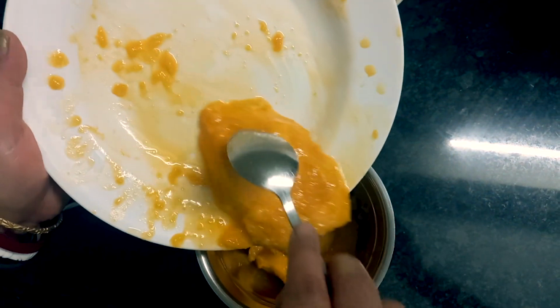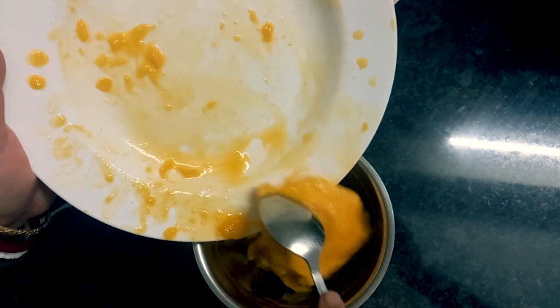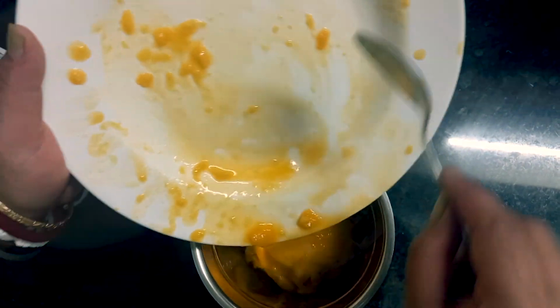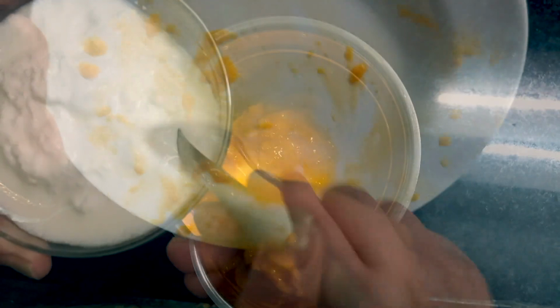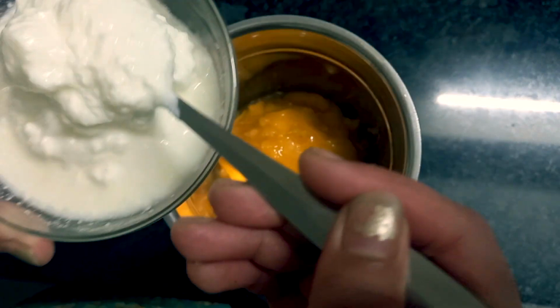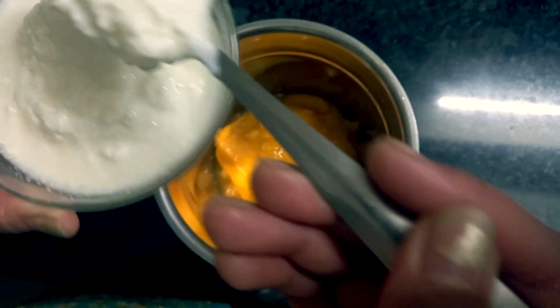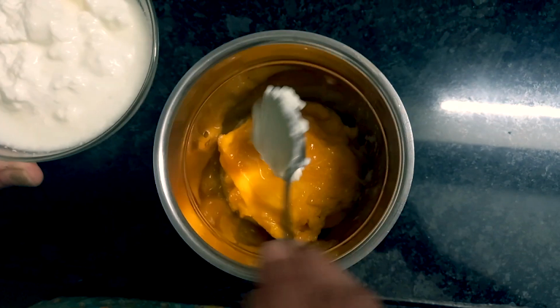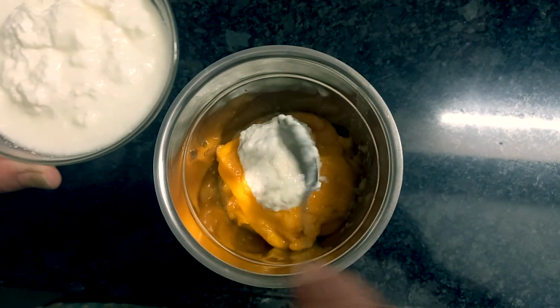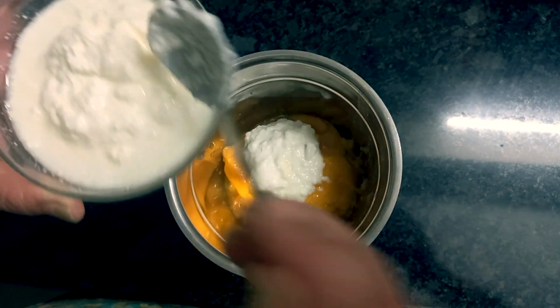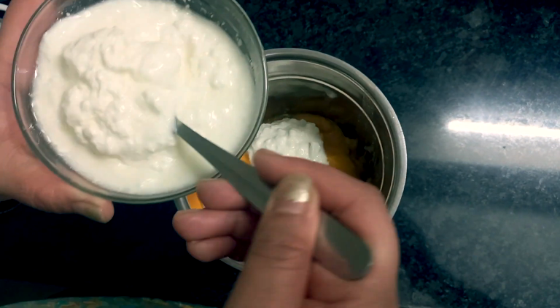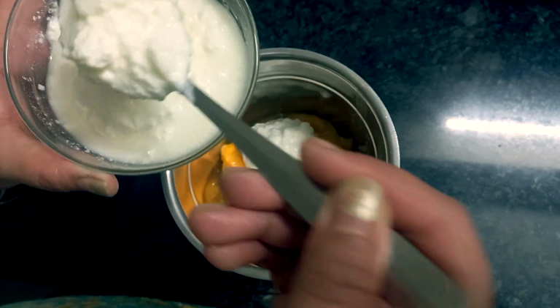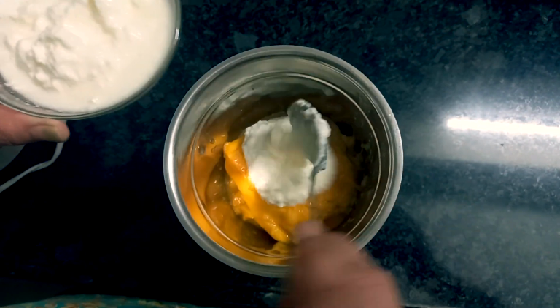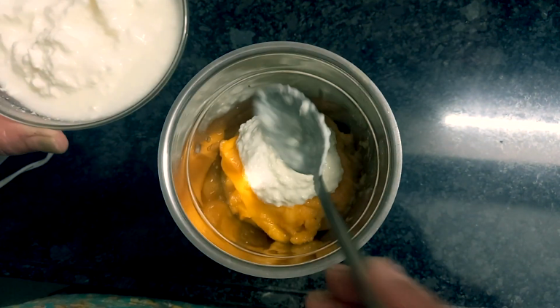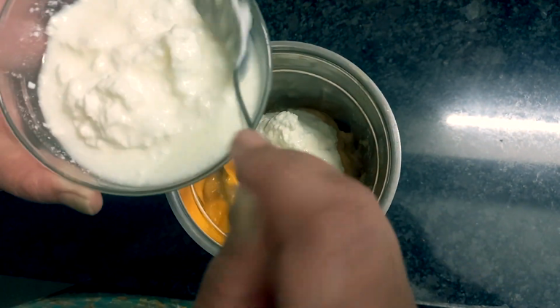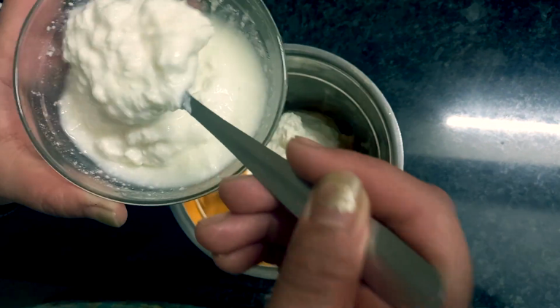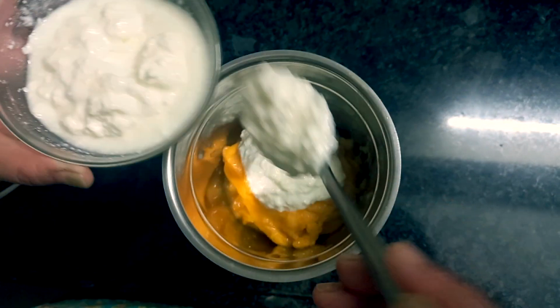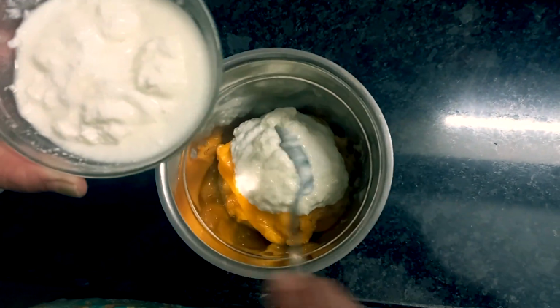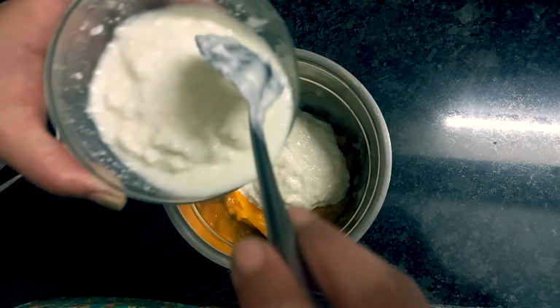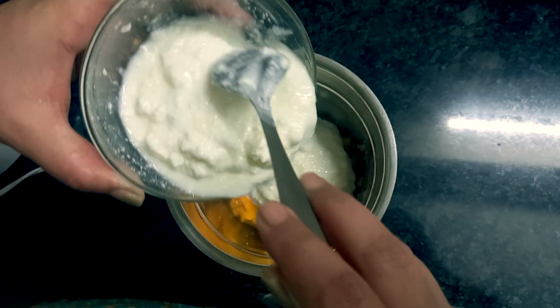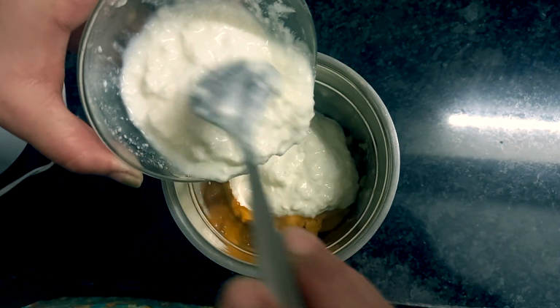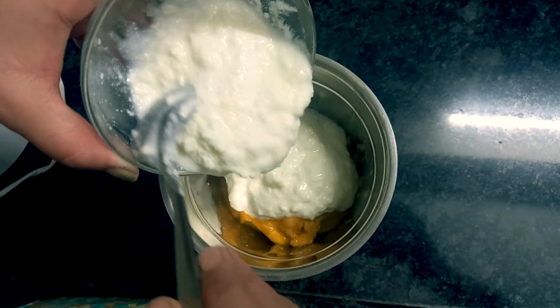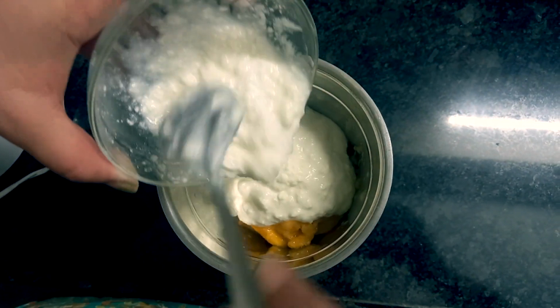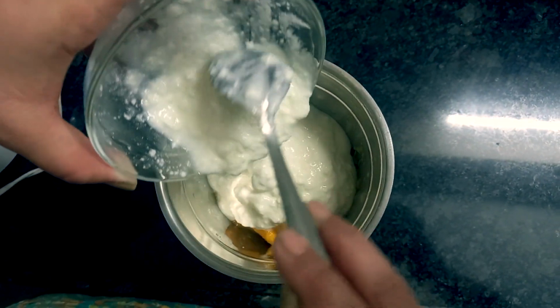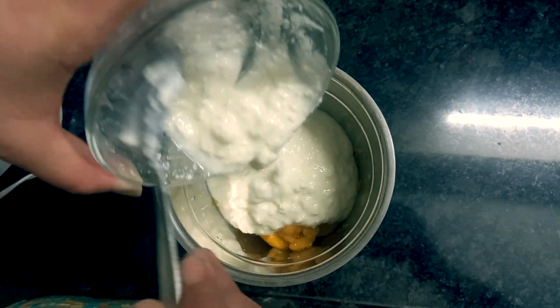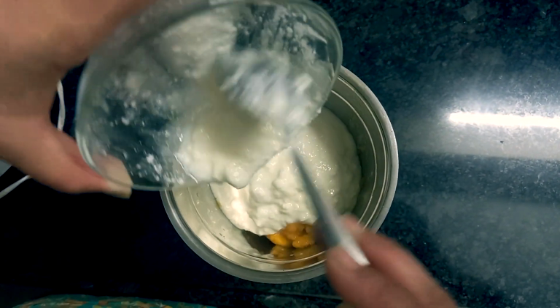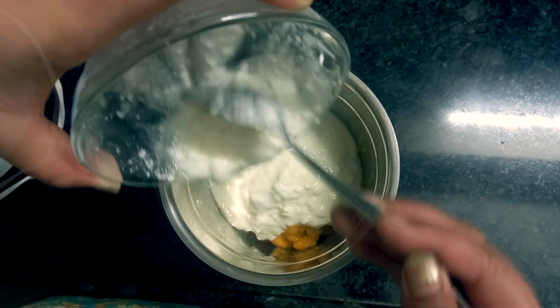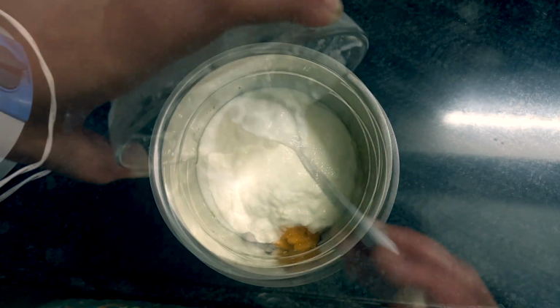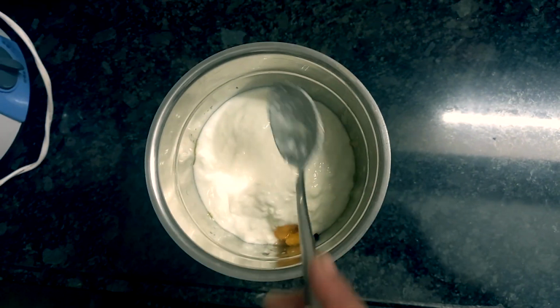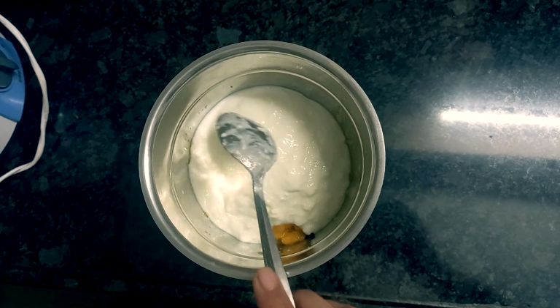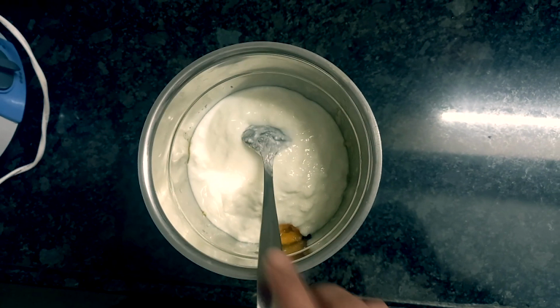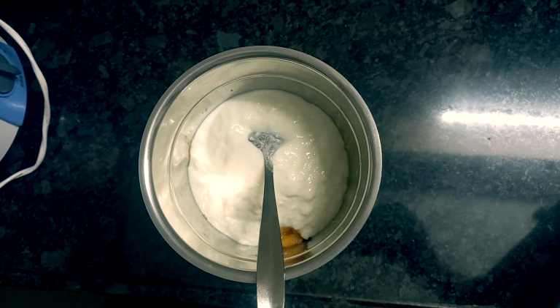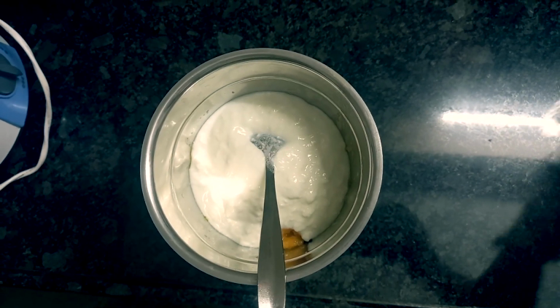I will add a little bit of the dough. I will add the dough to the dough.